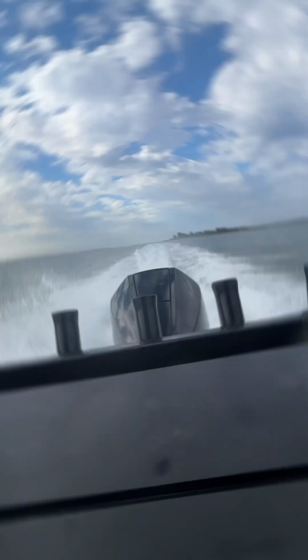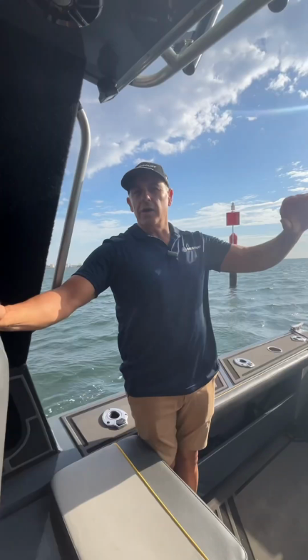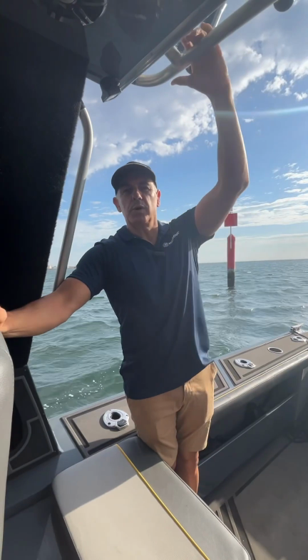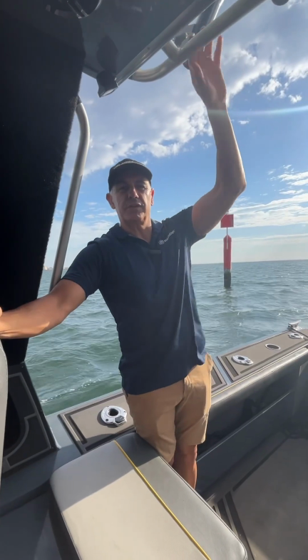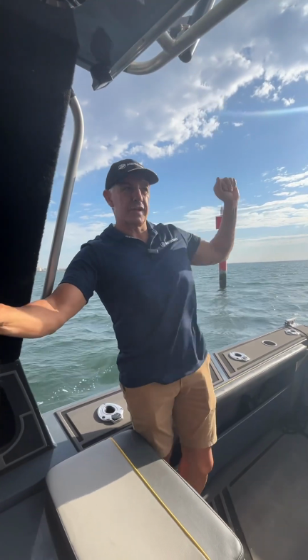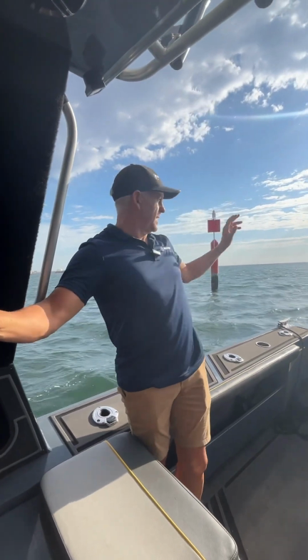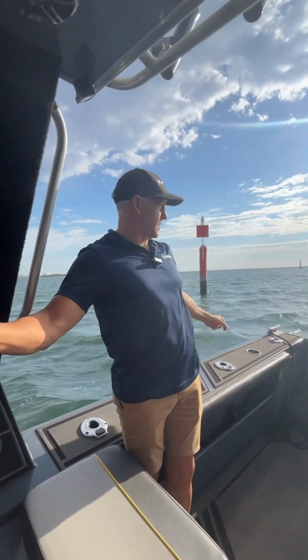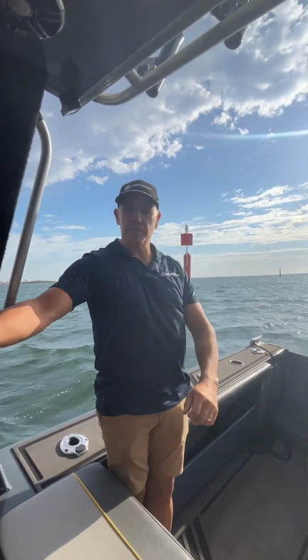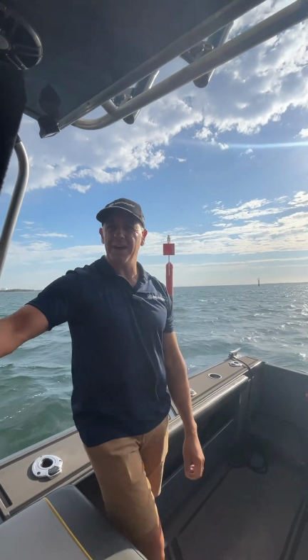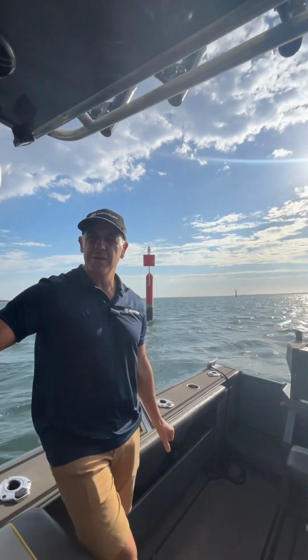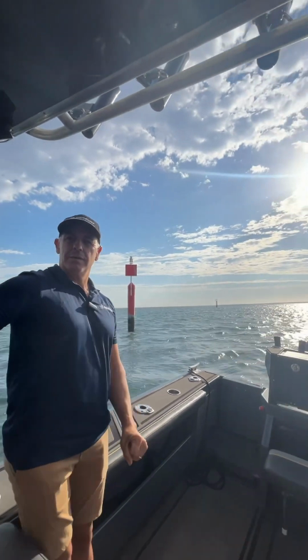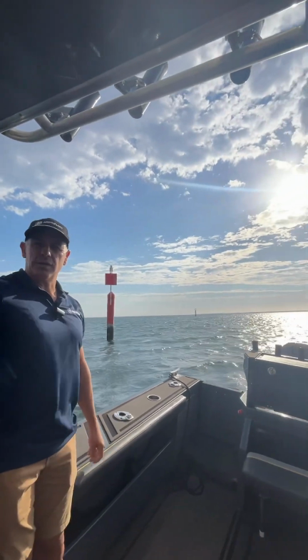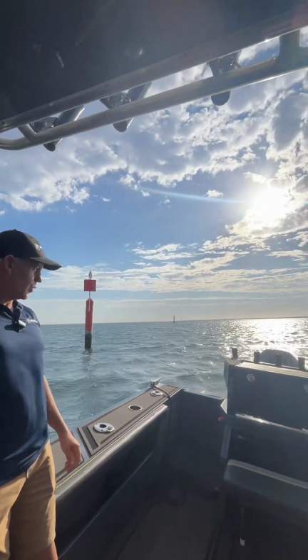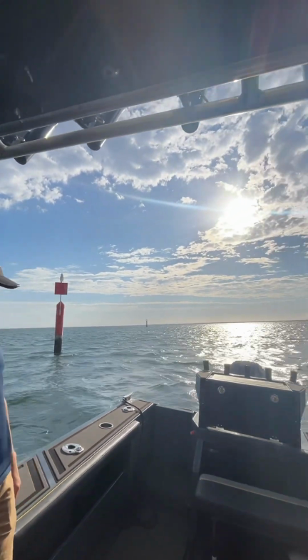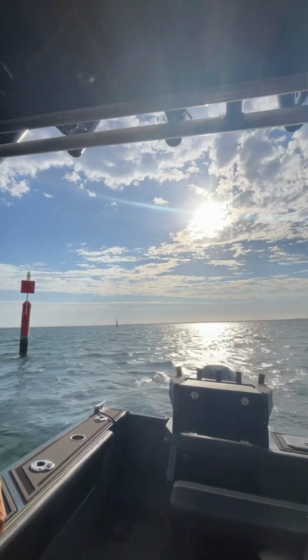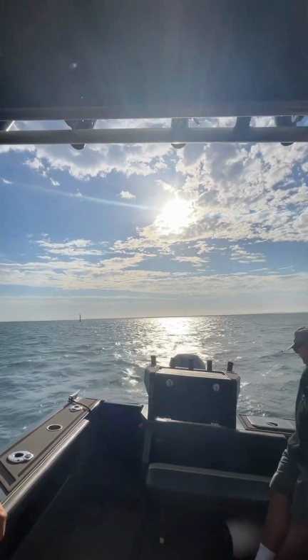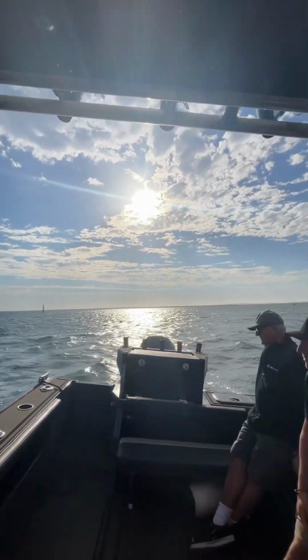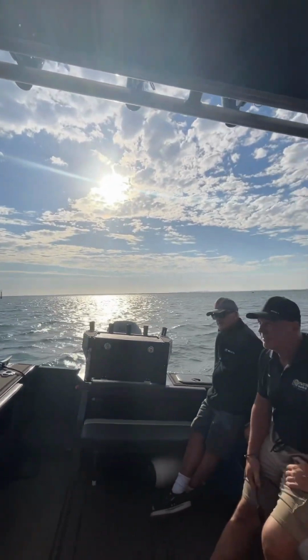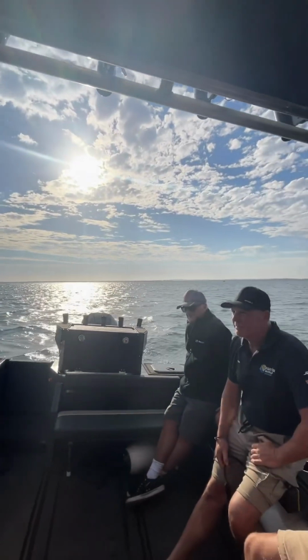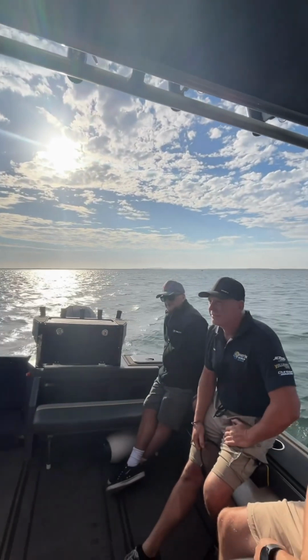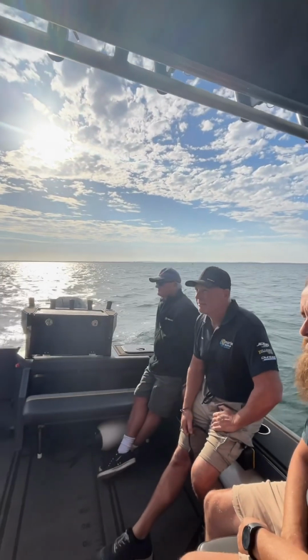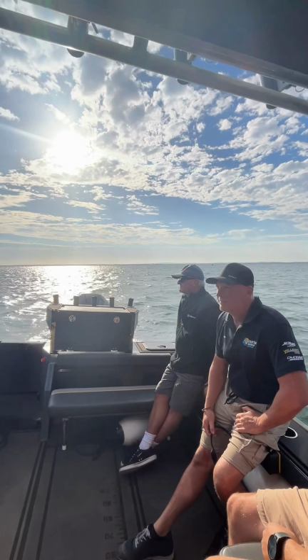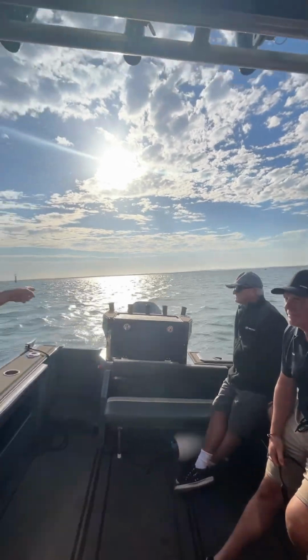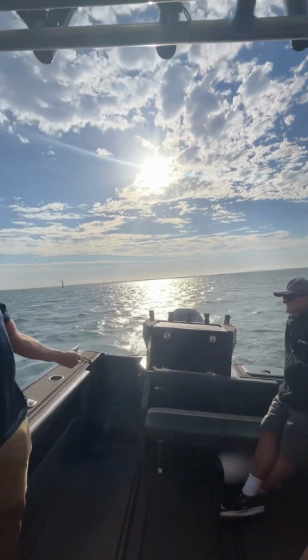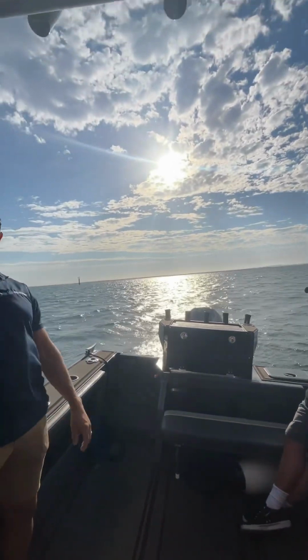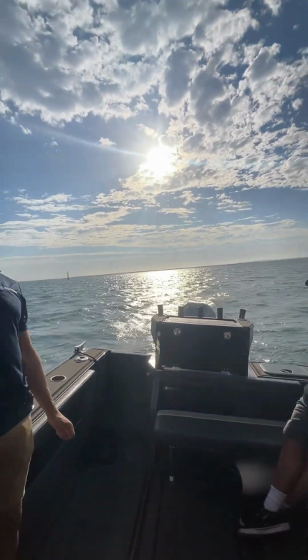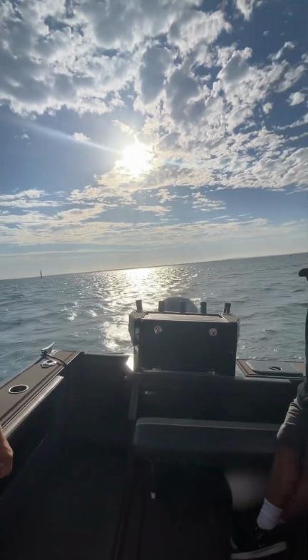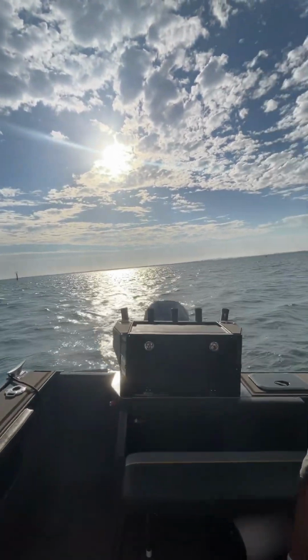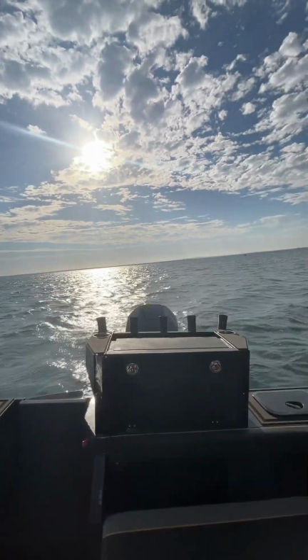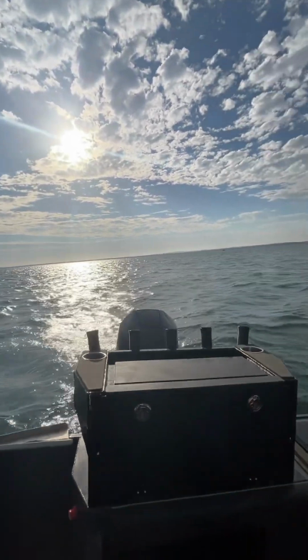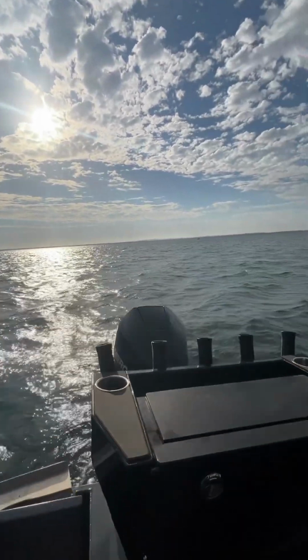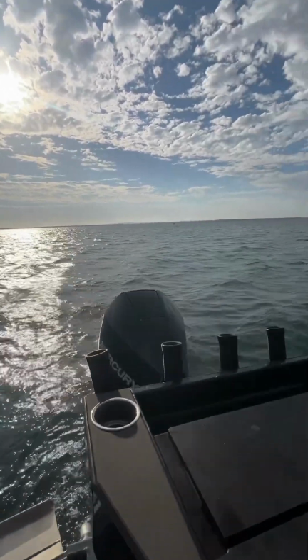Hey guys, welcome to sunny and magnificent Westernport Bay. We're out on the water here today in a brand new 760 Yellowfin with a V8 300 Mercury Verrado with electric steering.